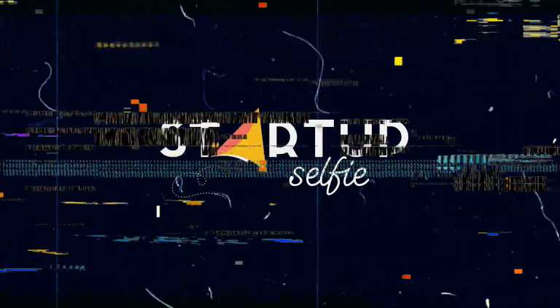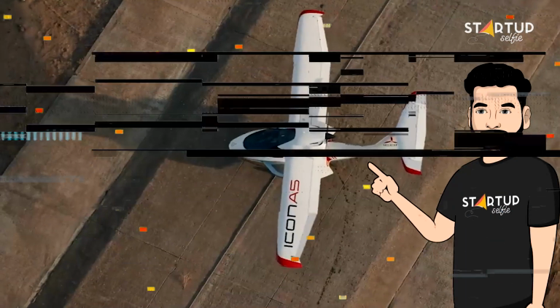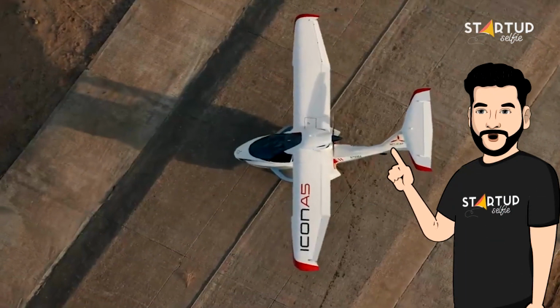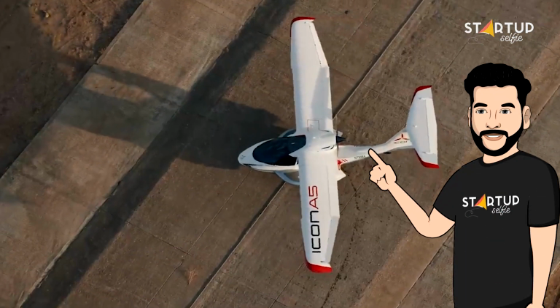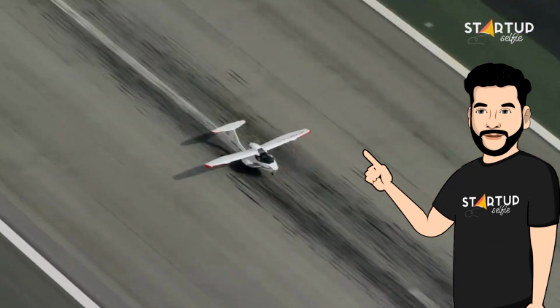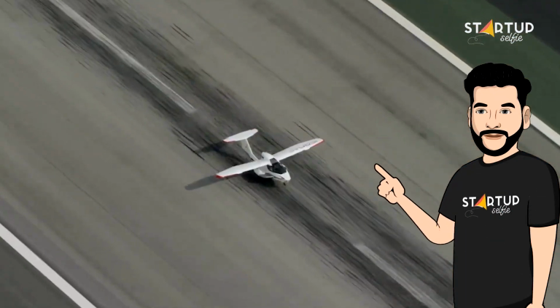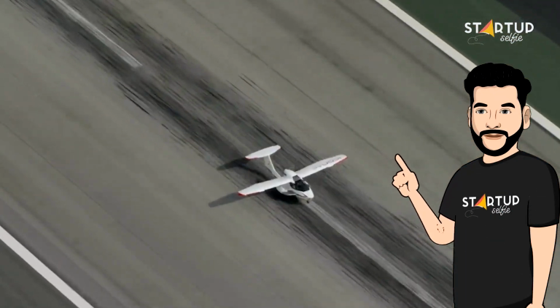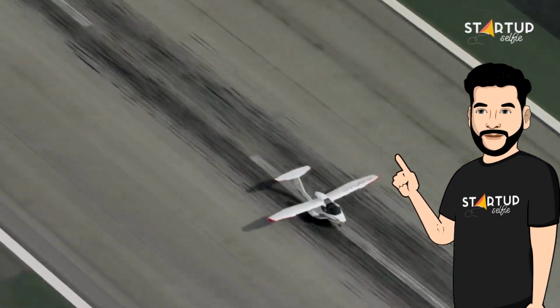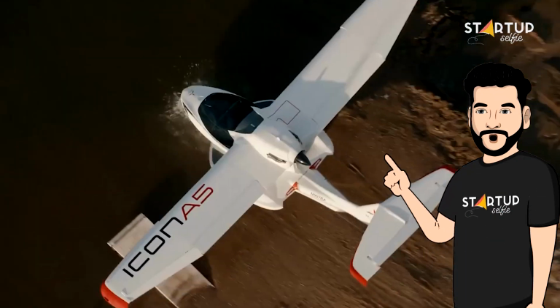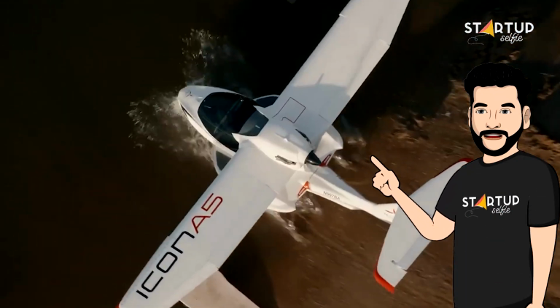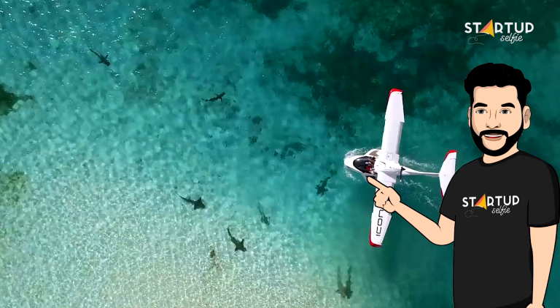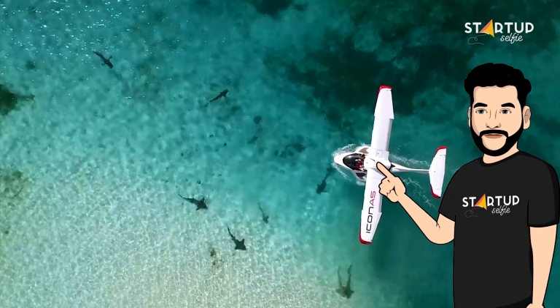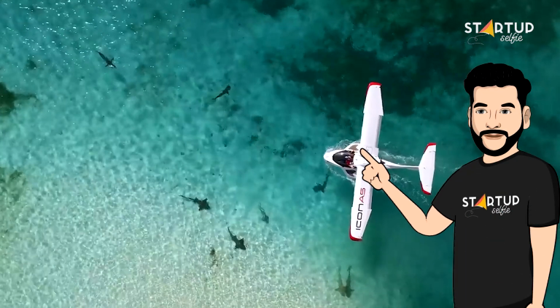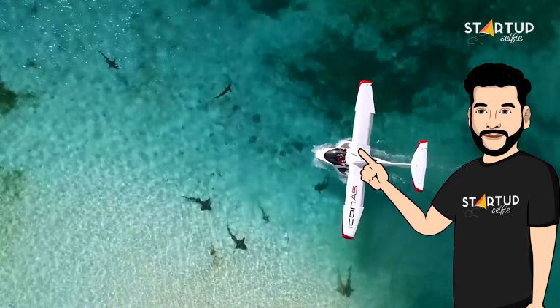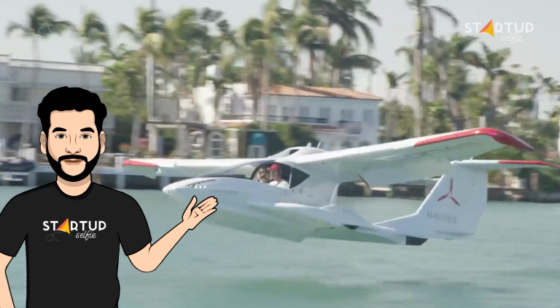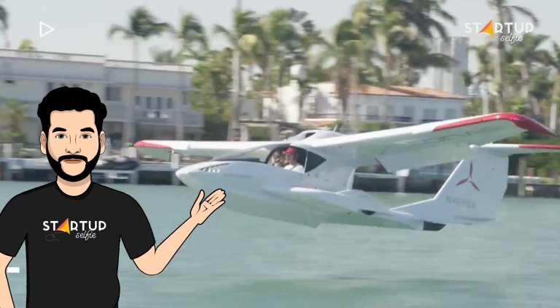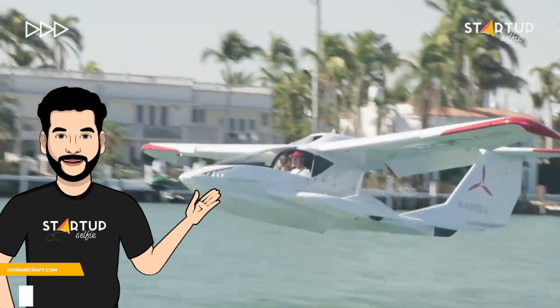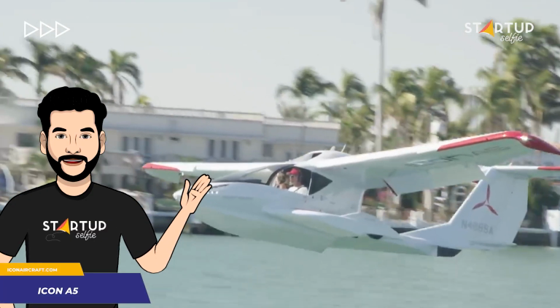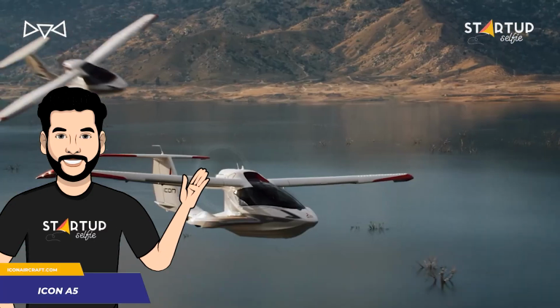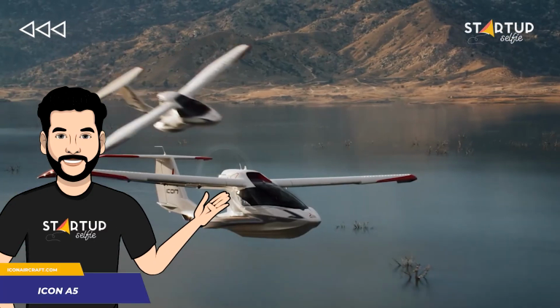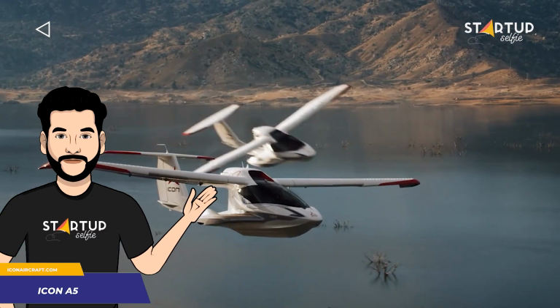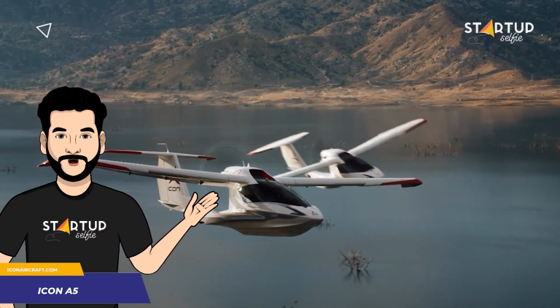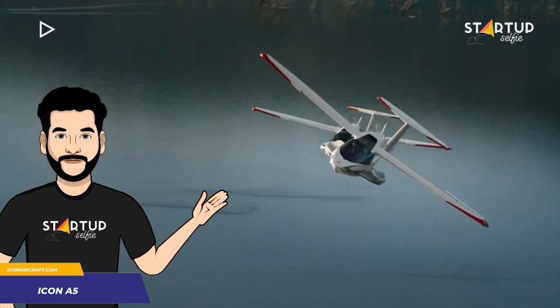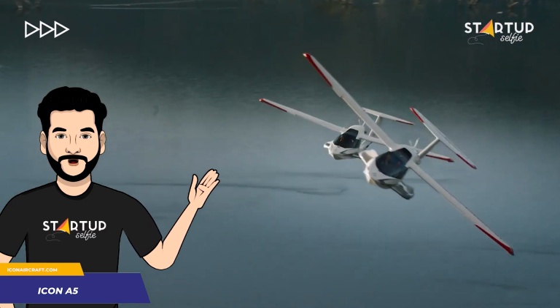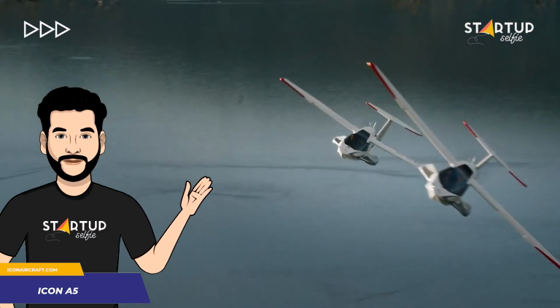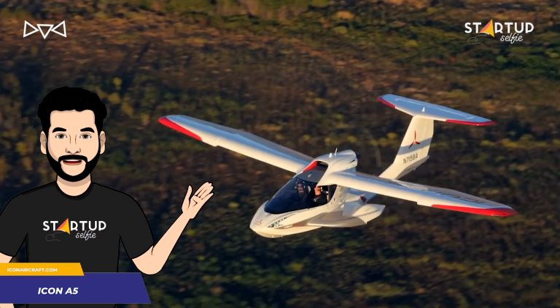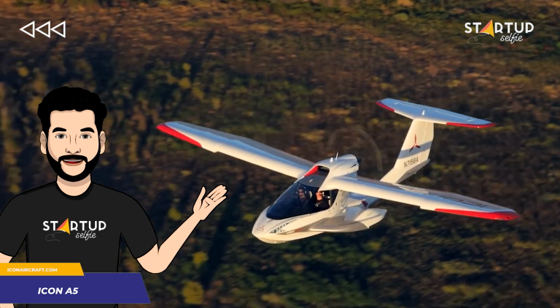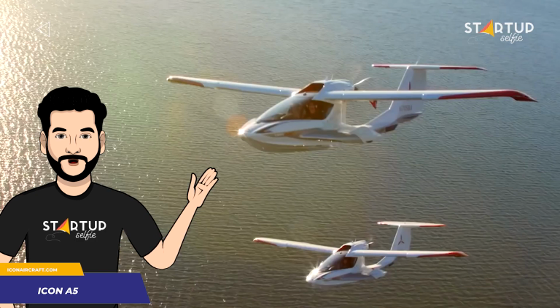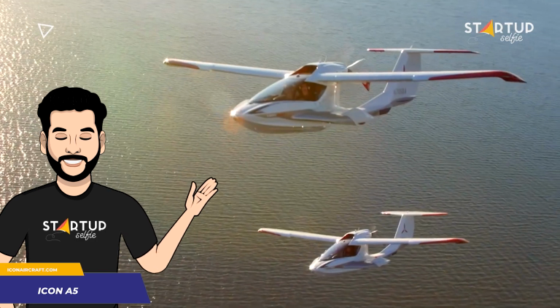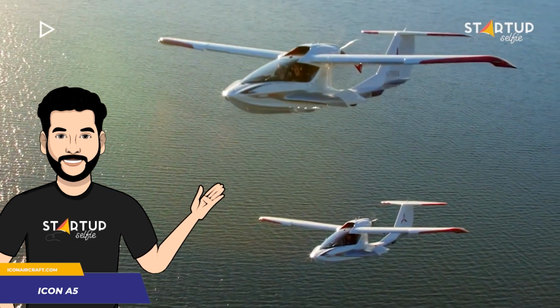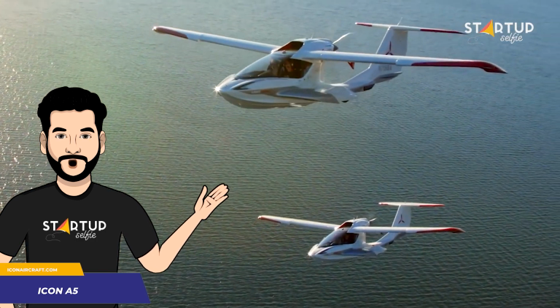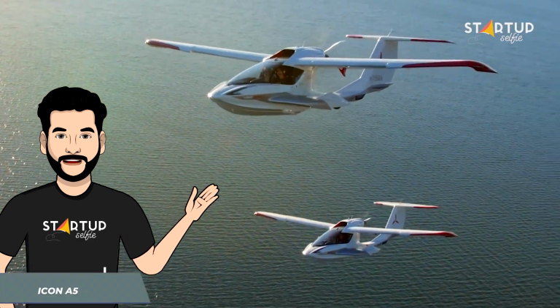Meet the Icon A5. It can take off from land and water. The amphibious airplane has a top speed of 109 miles per hour and a range of 427 nautical miles.